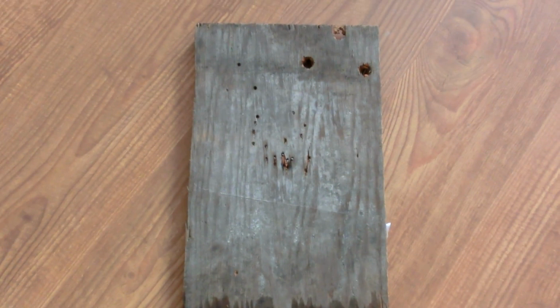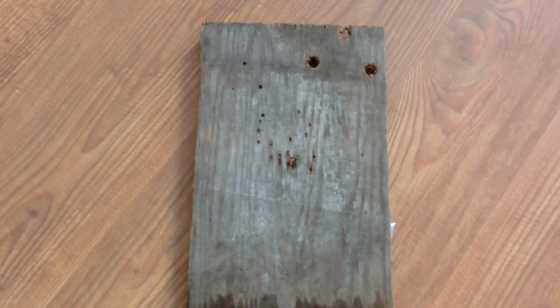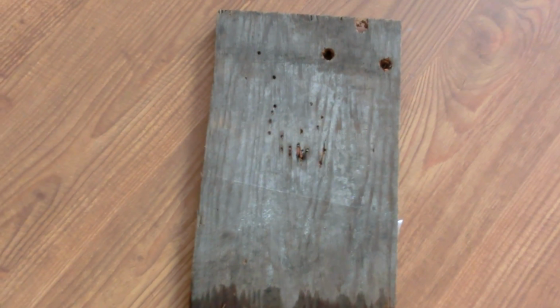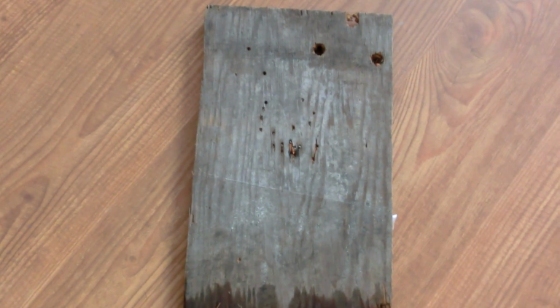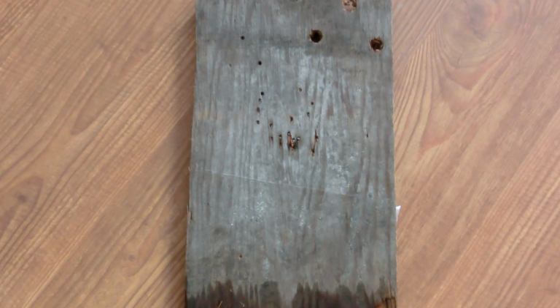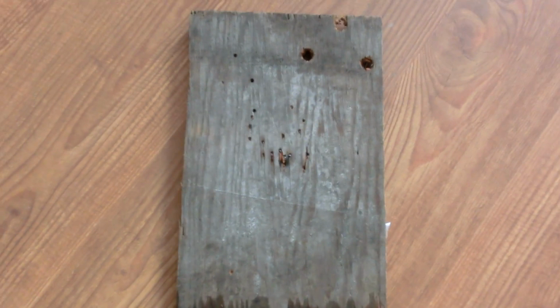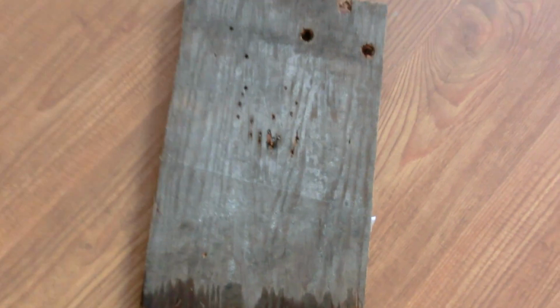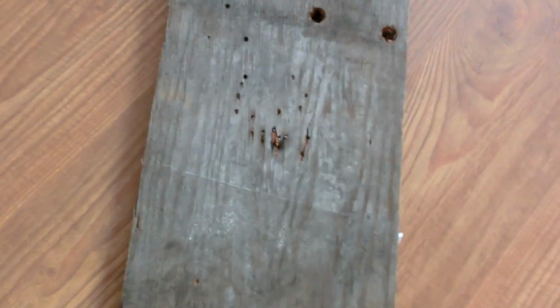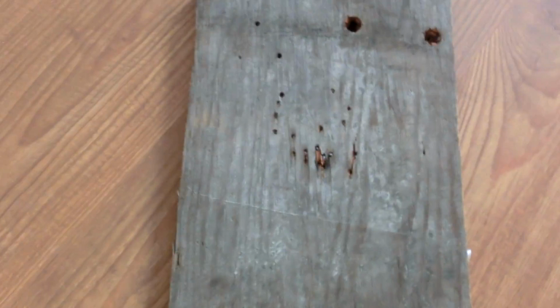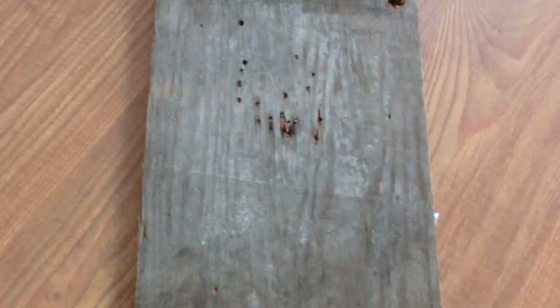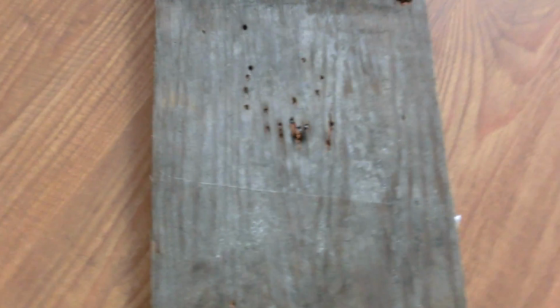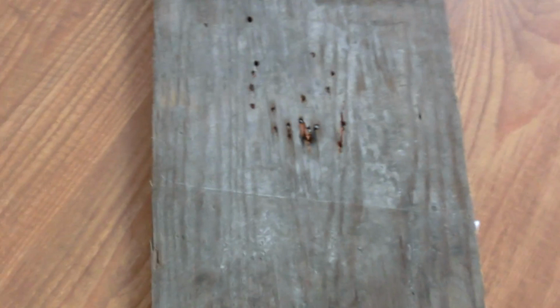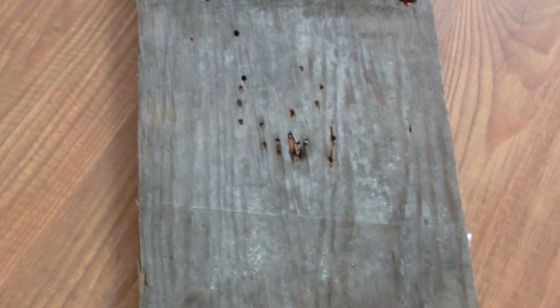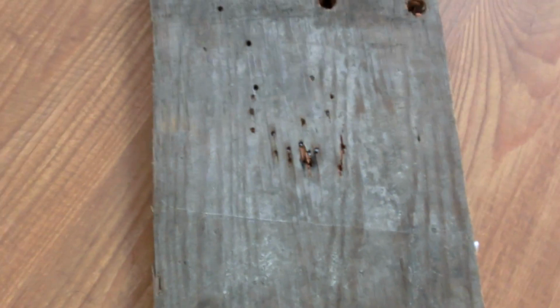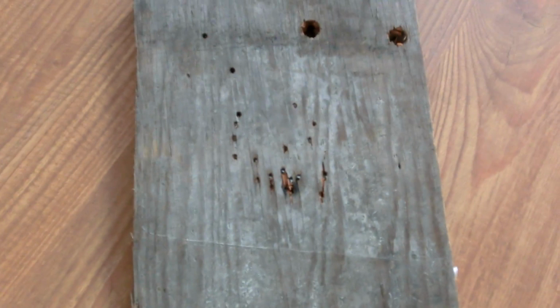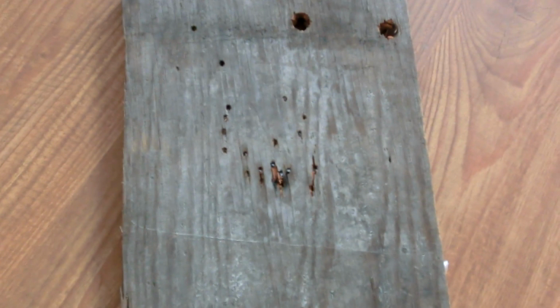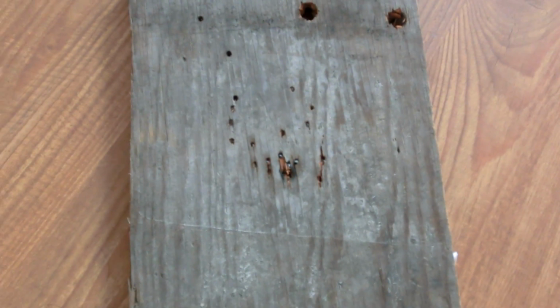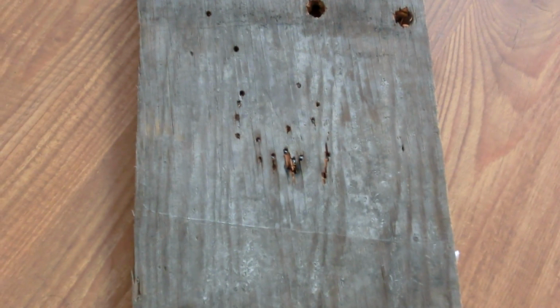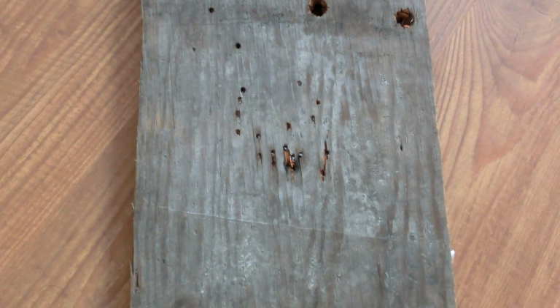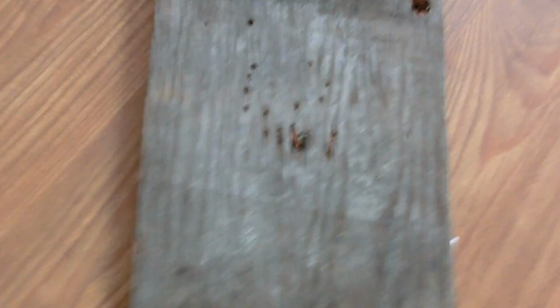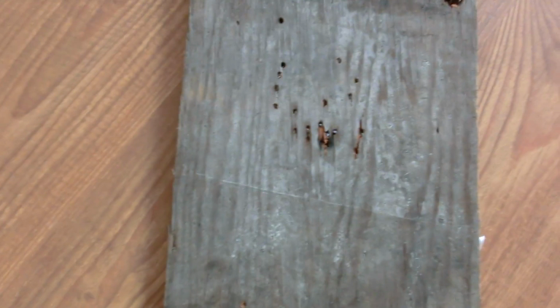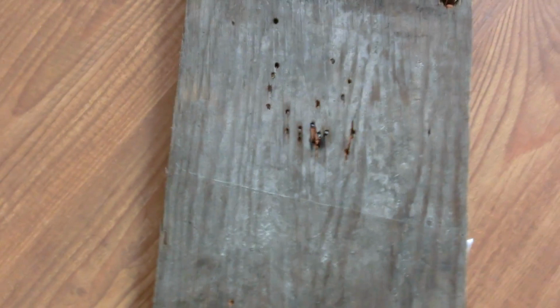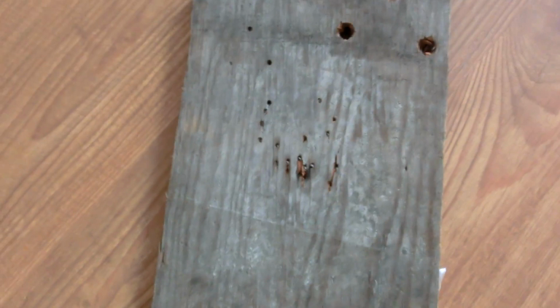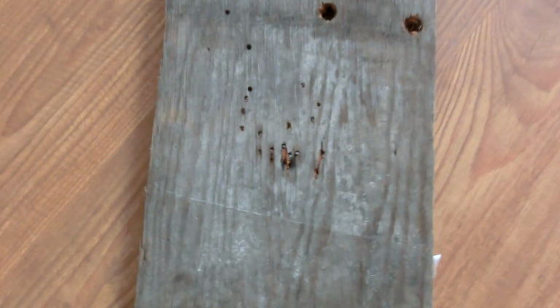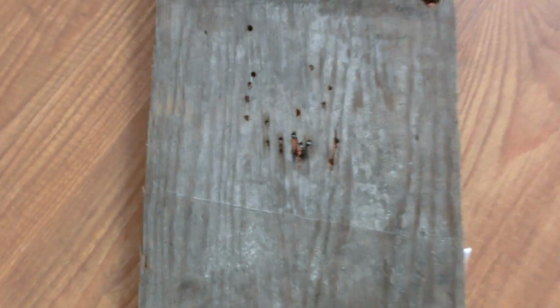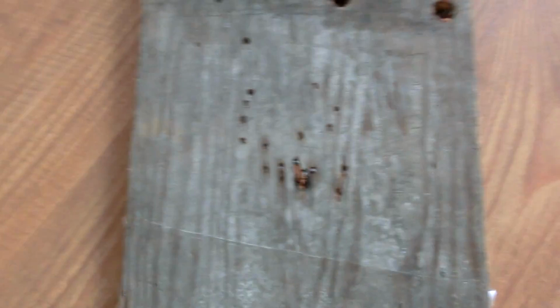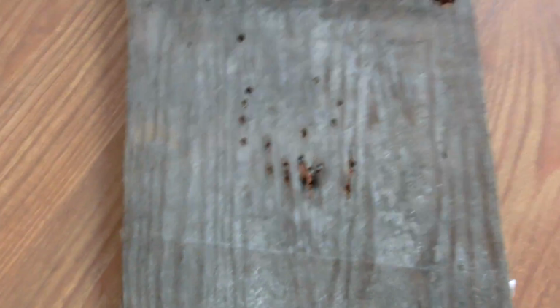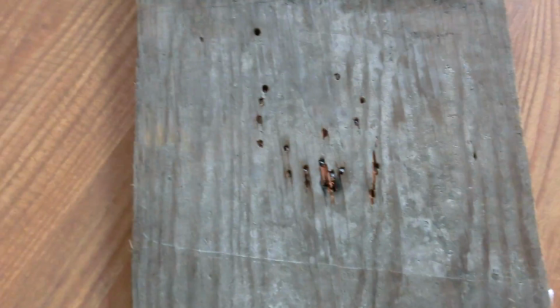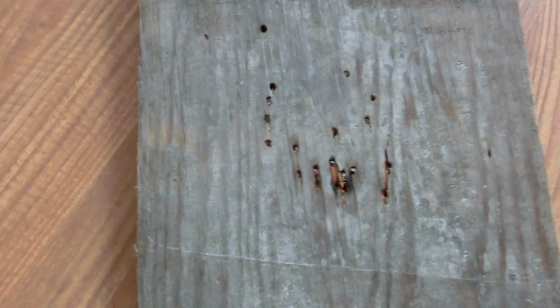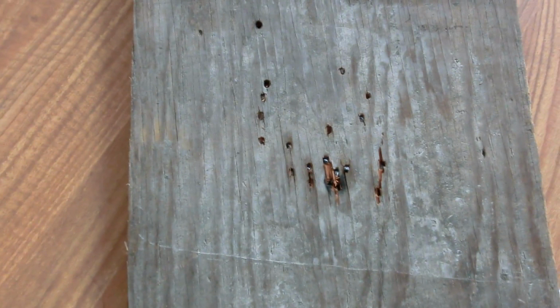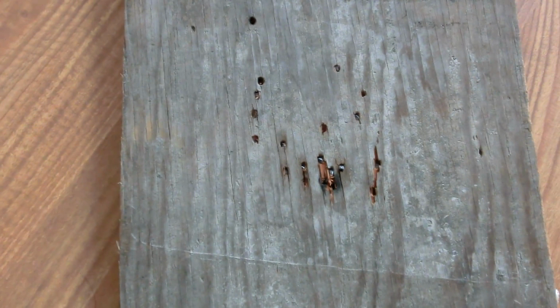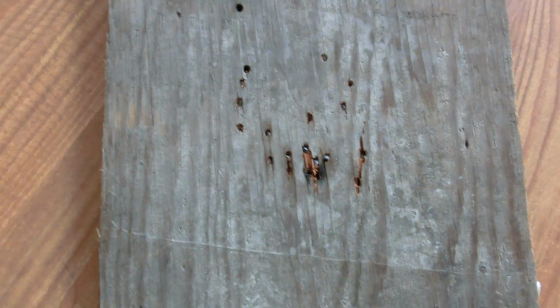Alright, so I'm going to explain to you guys exactly why lead pellets are better than steel pellets. And in this video, I'm actually not going to show you lead pellets and steel pellets.